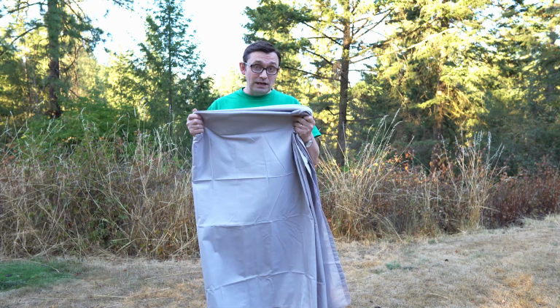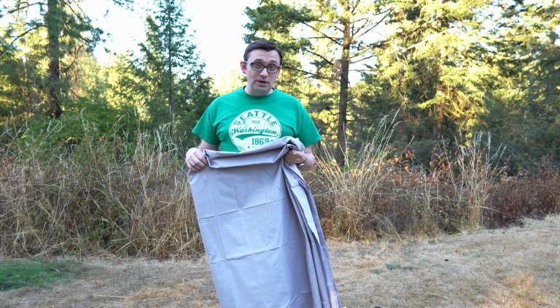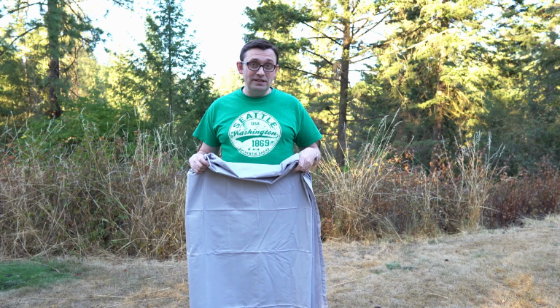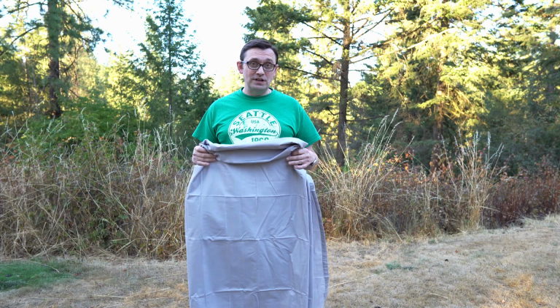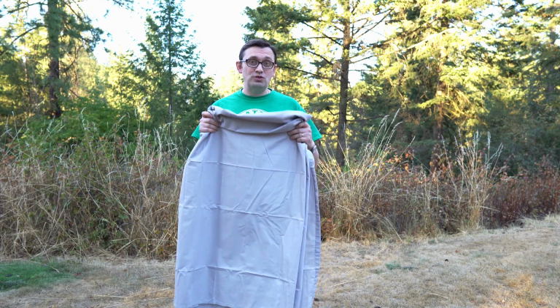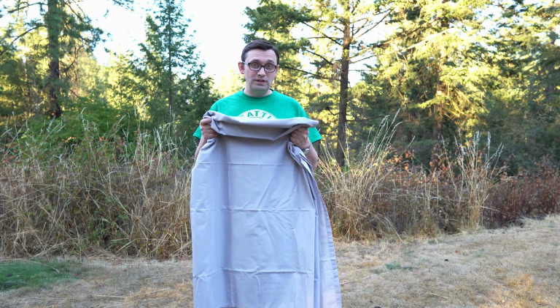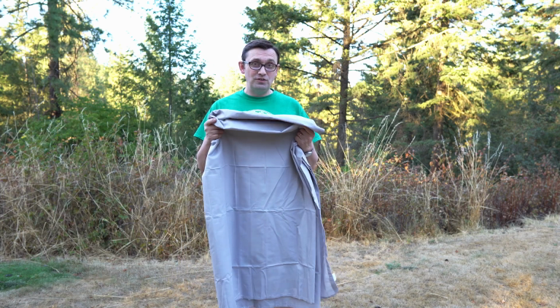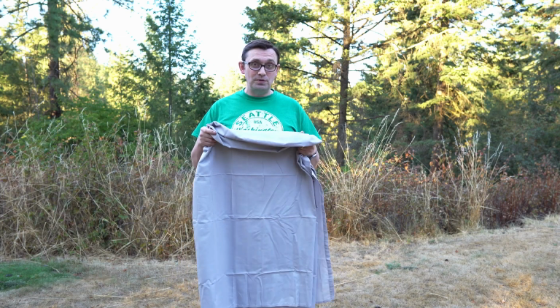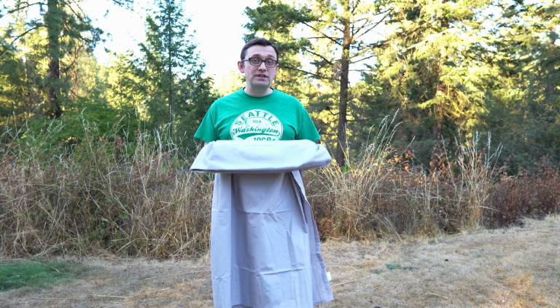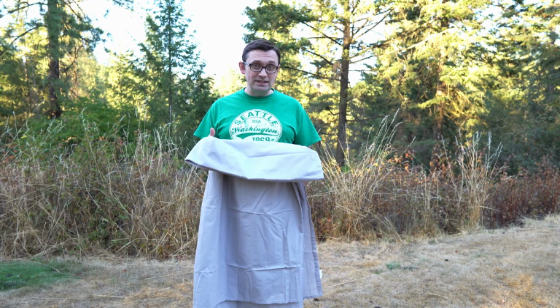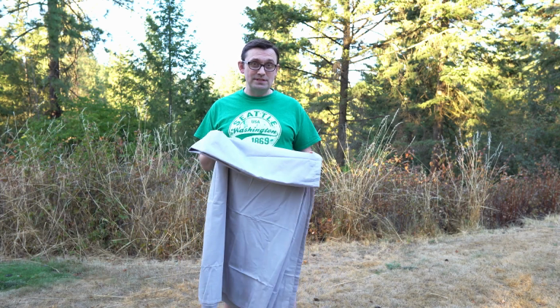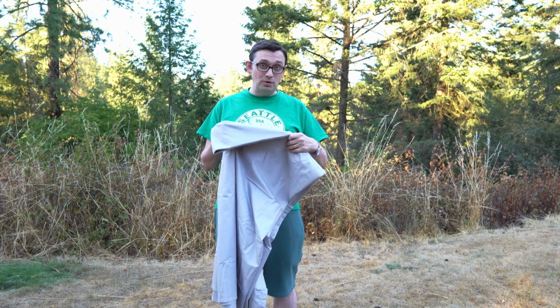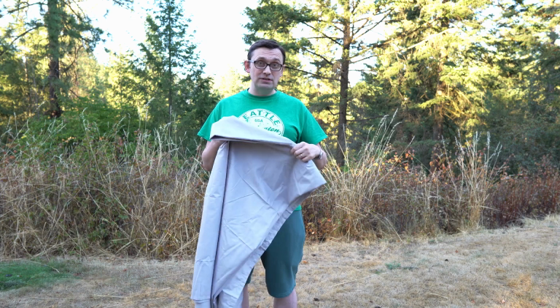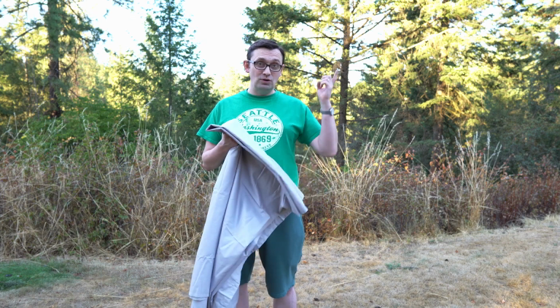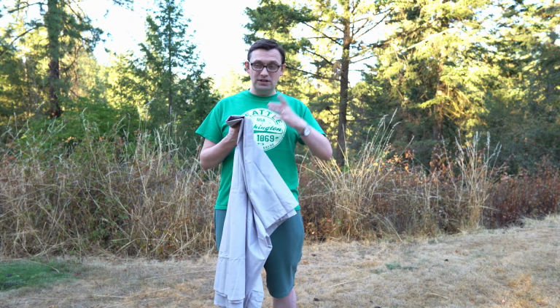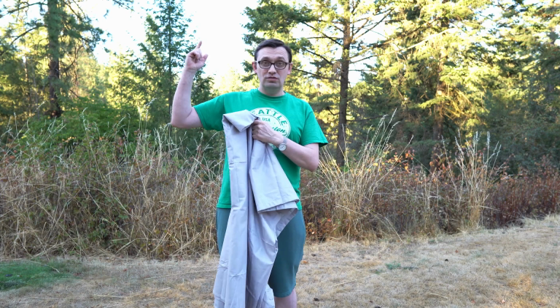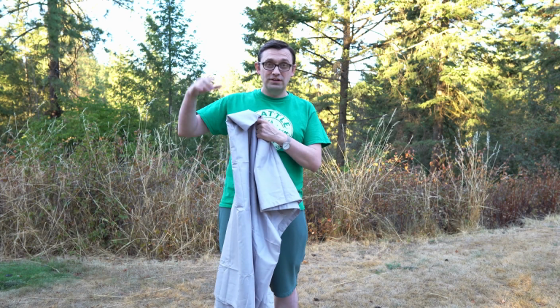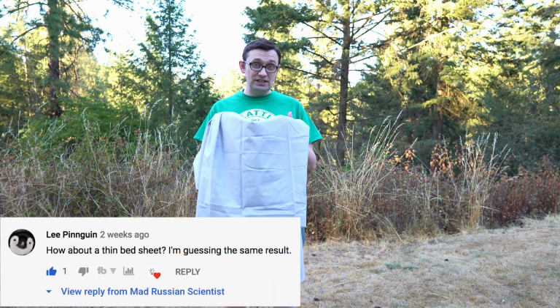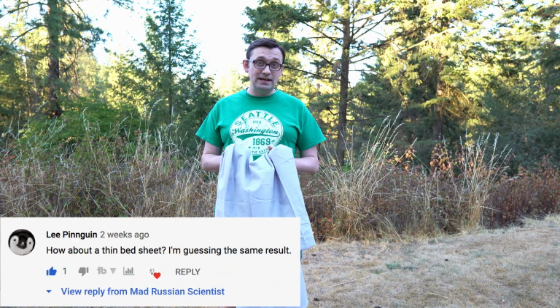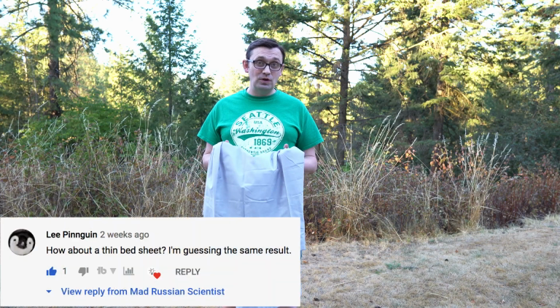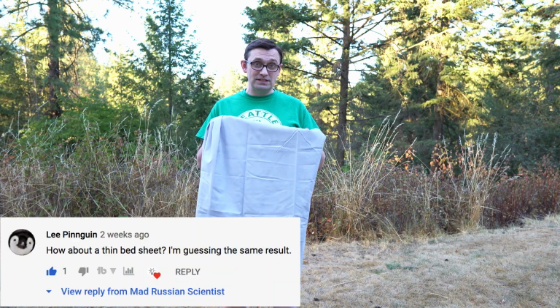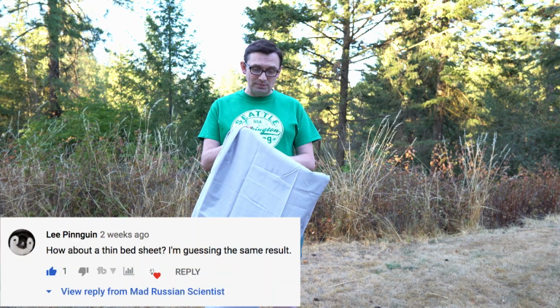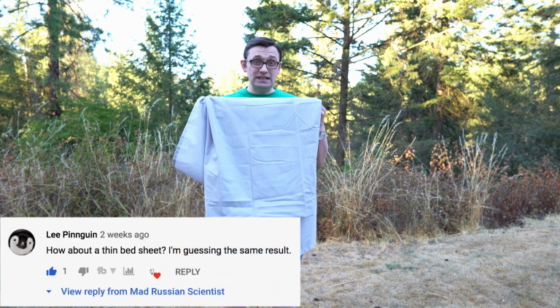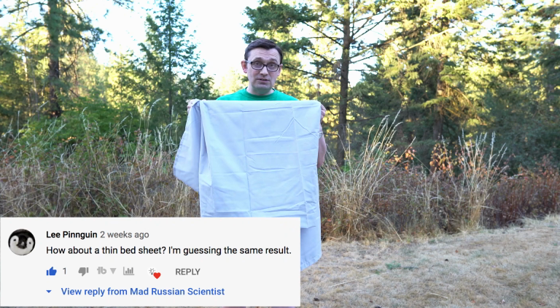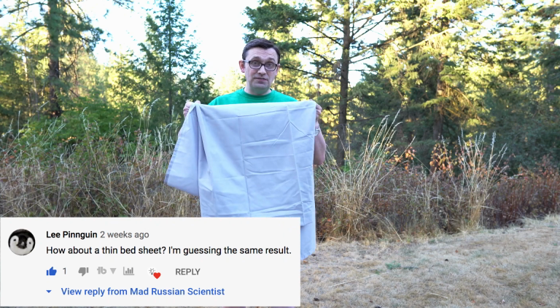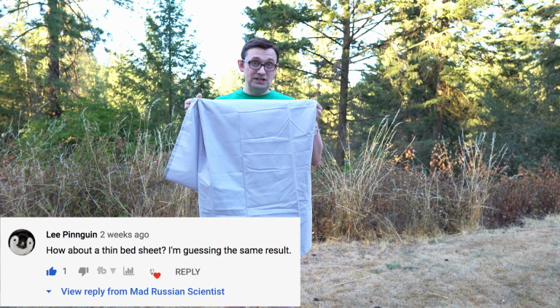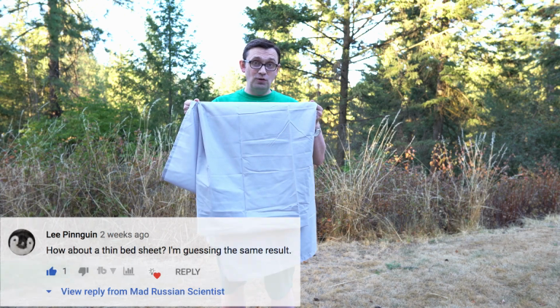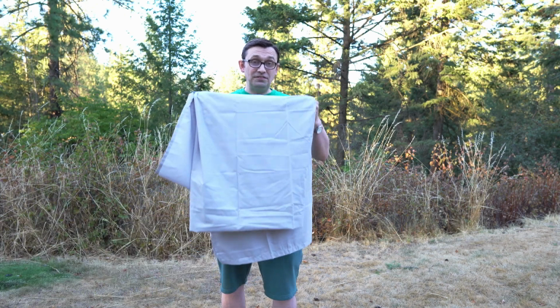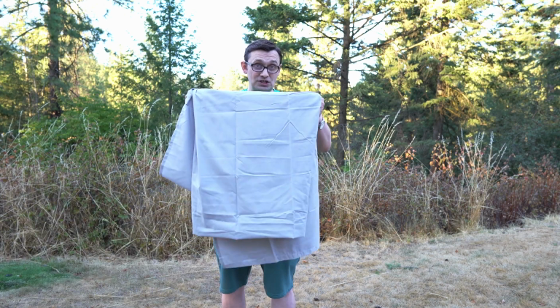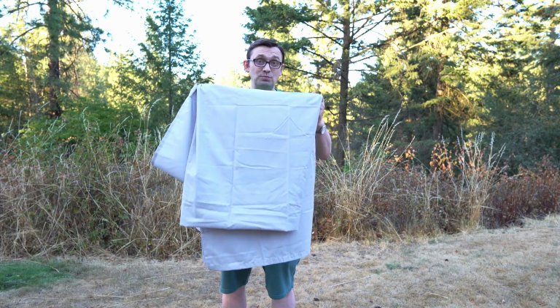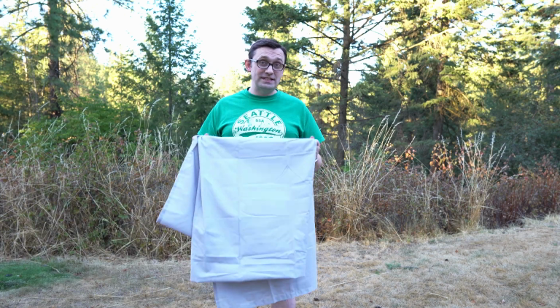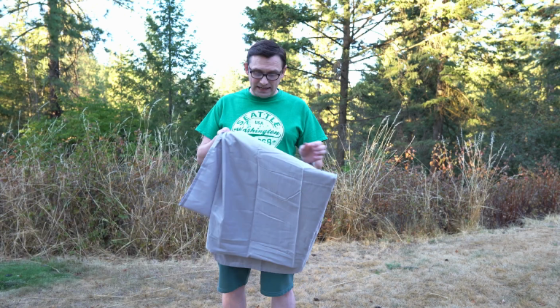A while ago I made a video where I tried to fold a piece of paper more than seven times. I actually got a comment from one of my subscribers to test it out and see if I can actually fold a fabric sheet more than seven times.